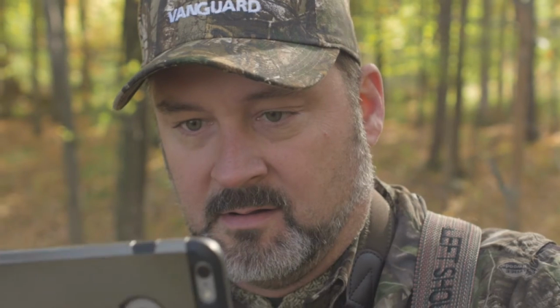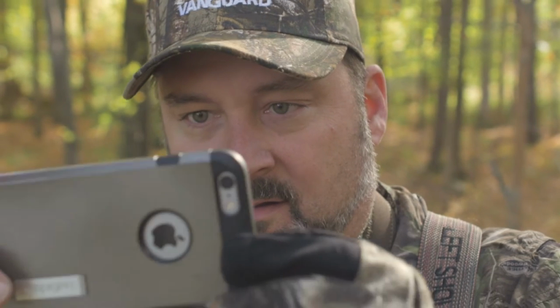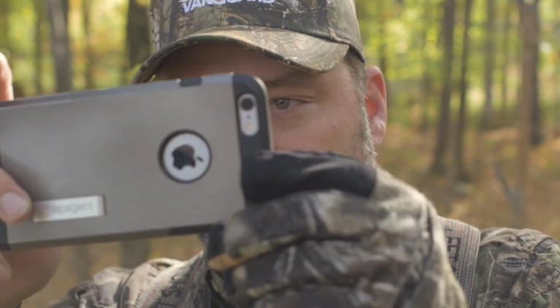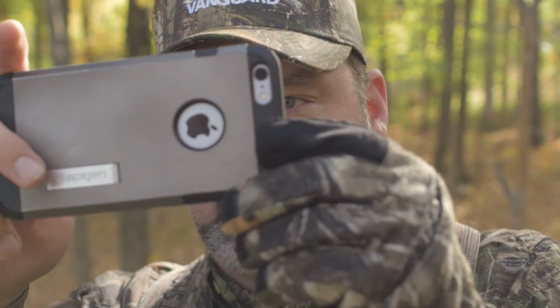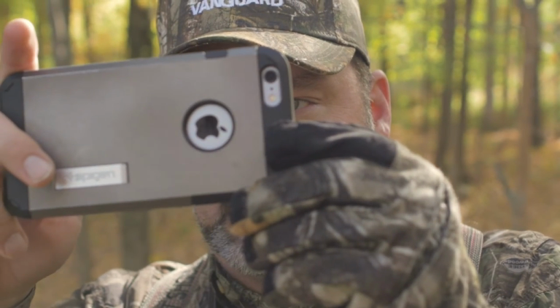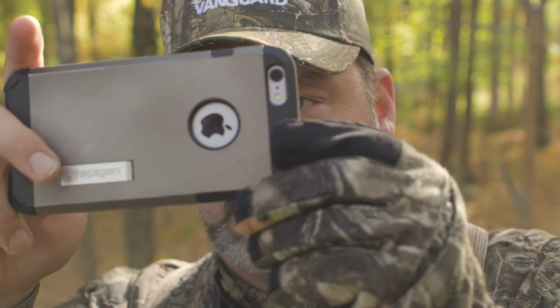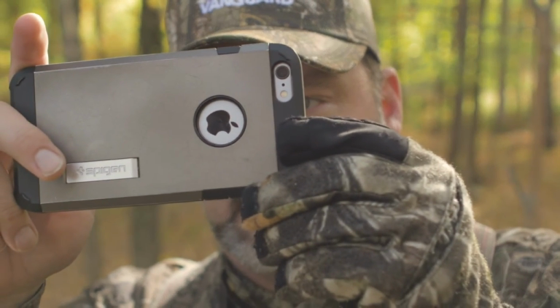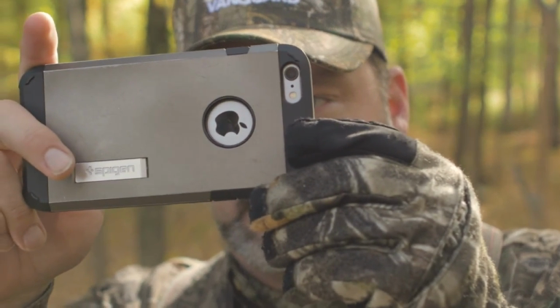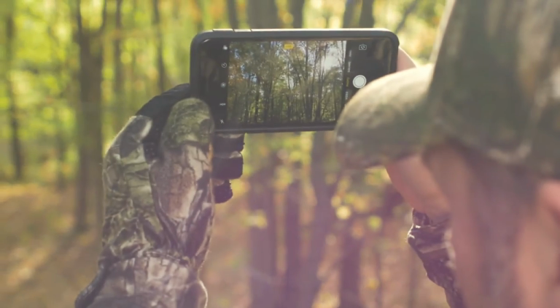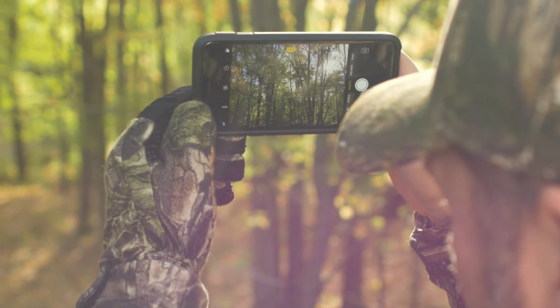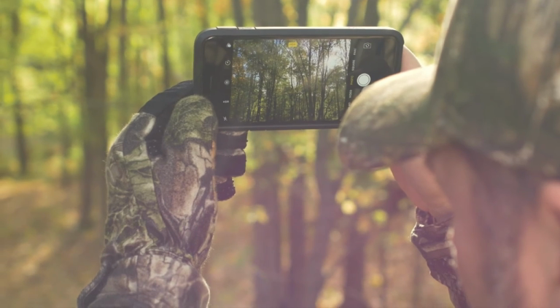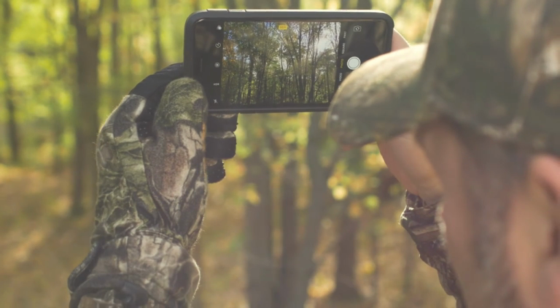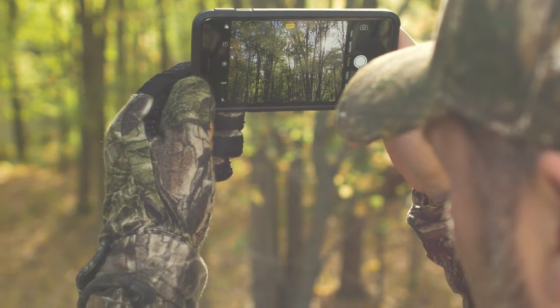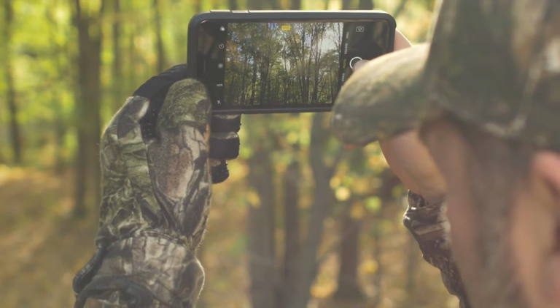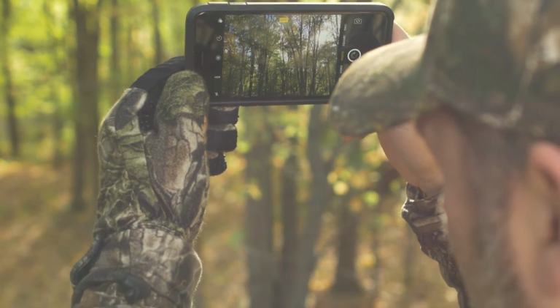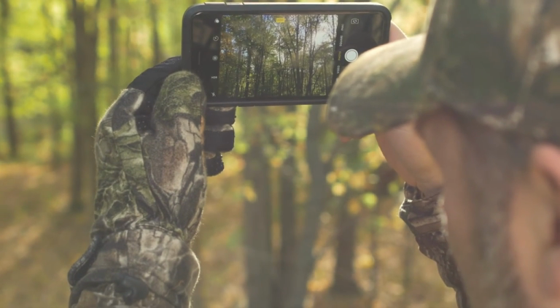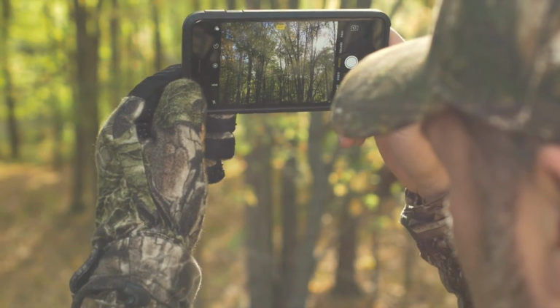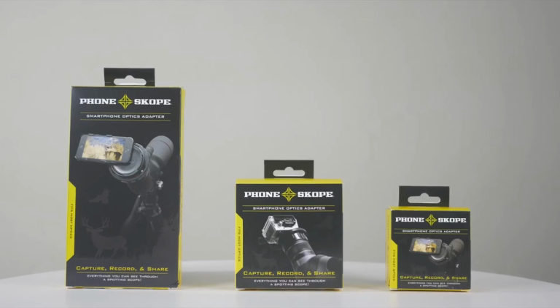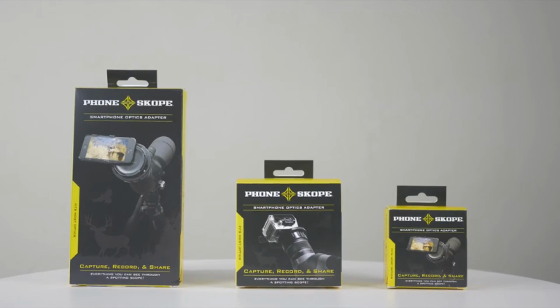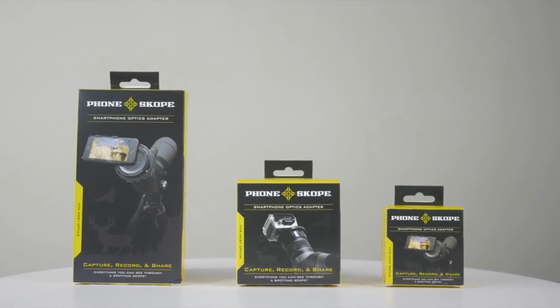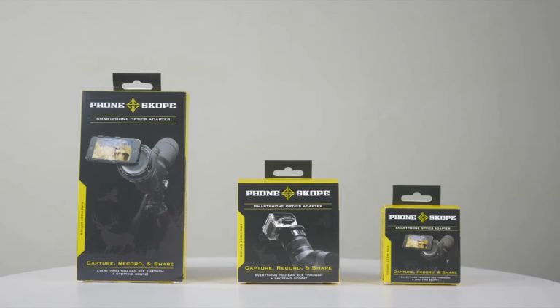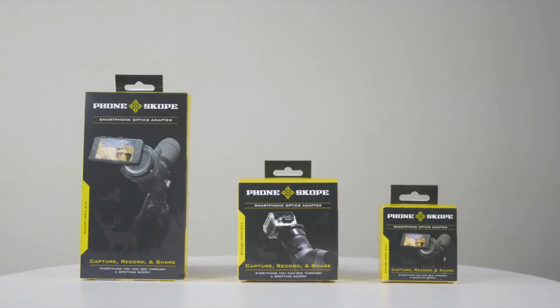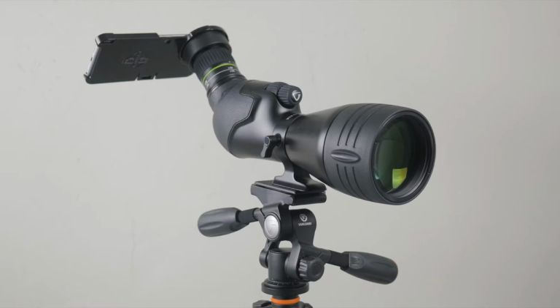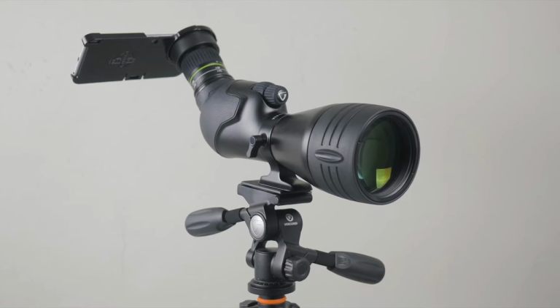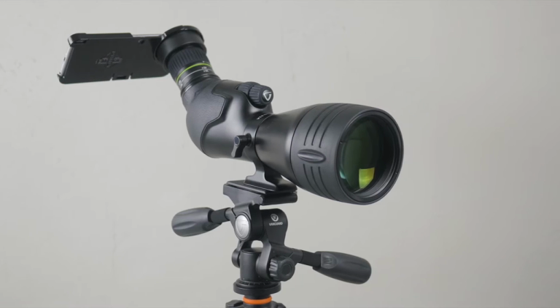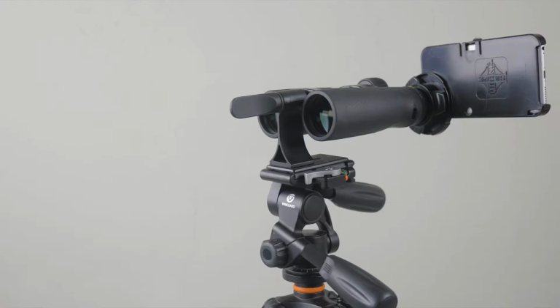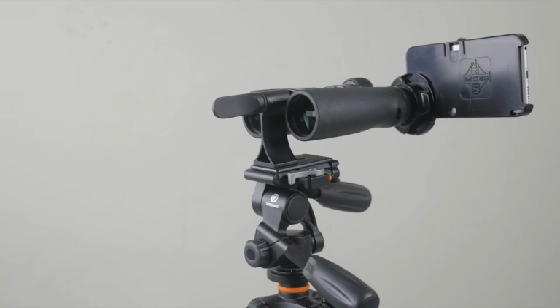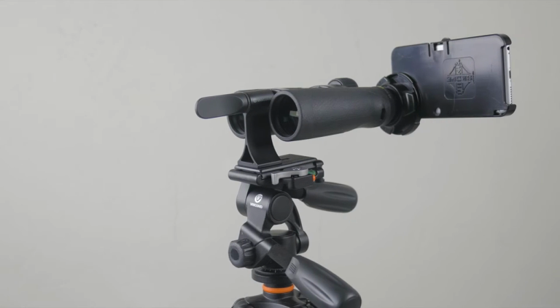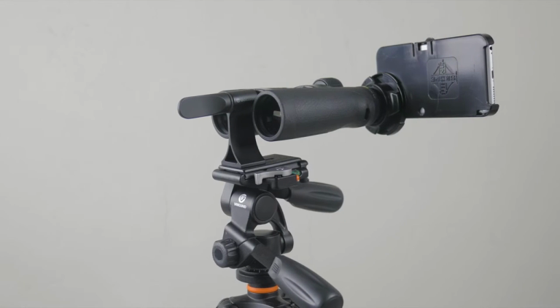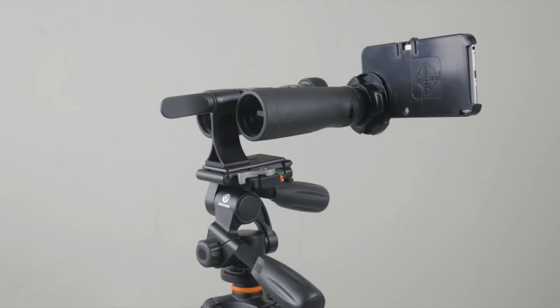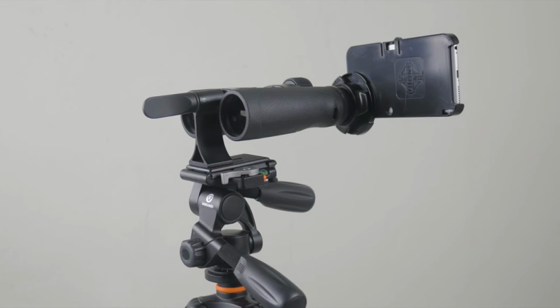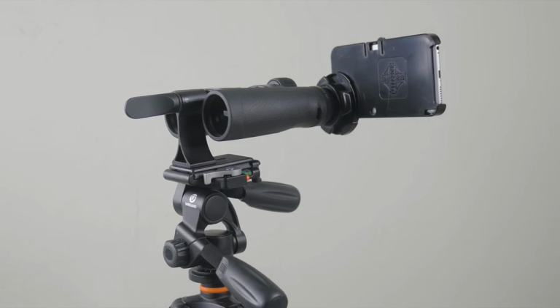But we recognize that not every hunter has an expensive camera, and more likely they use their phone to capture their personal nature pics. PhoneScope makes it super easy to transform your spotting scope or binocular into an excellent zoom lens for your smartphone.